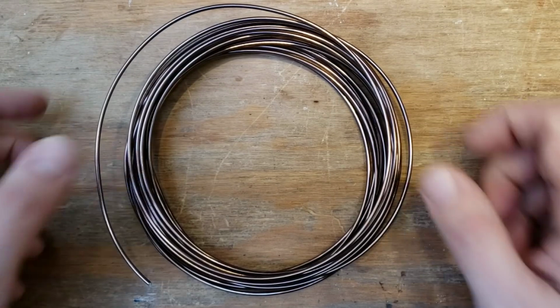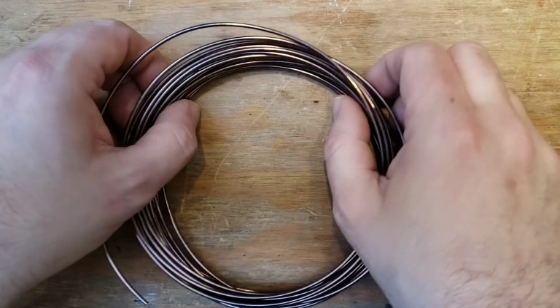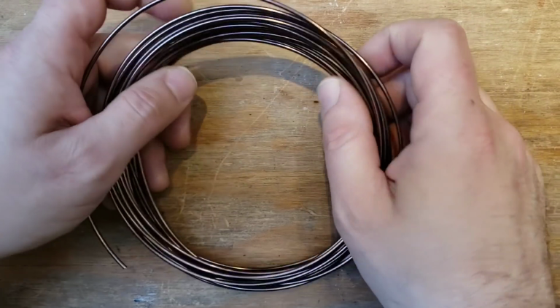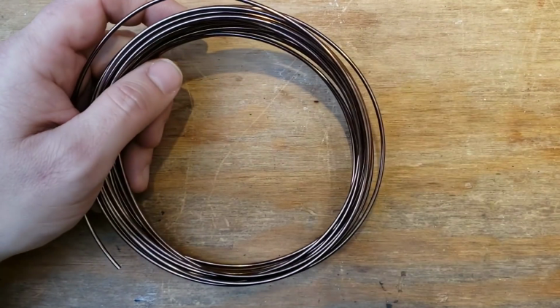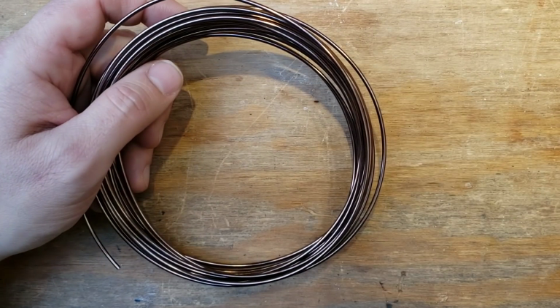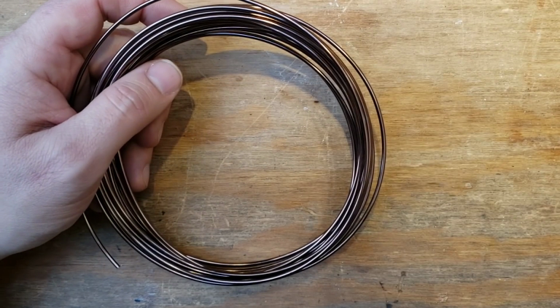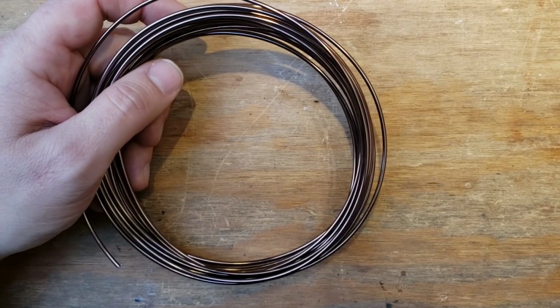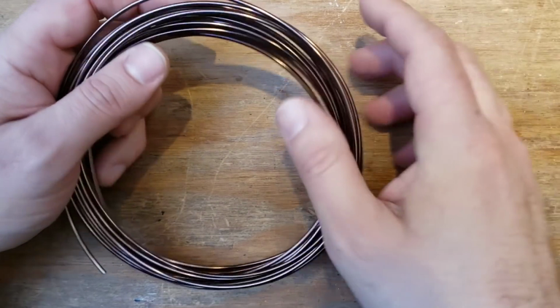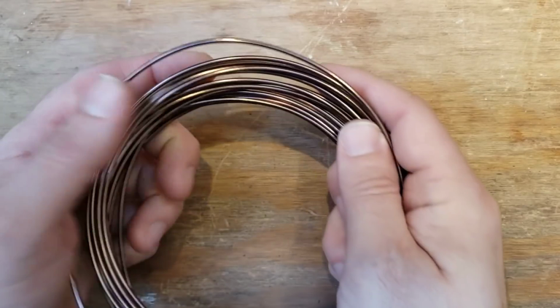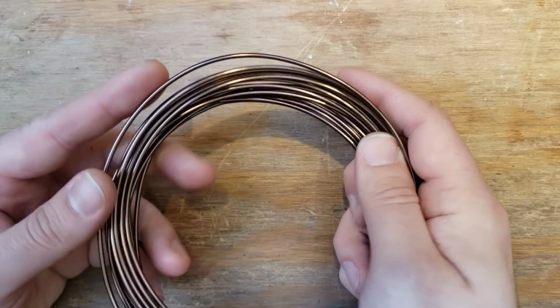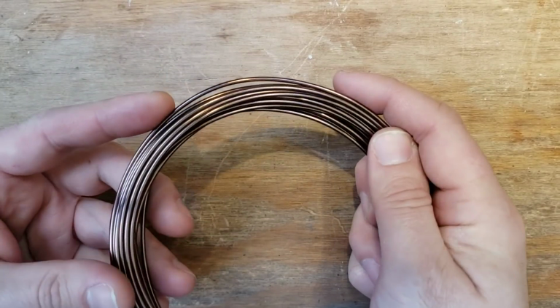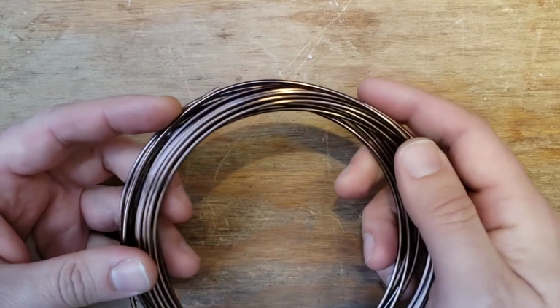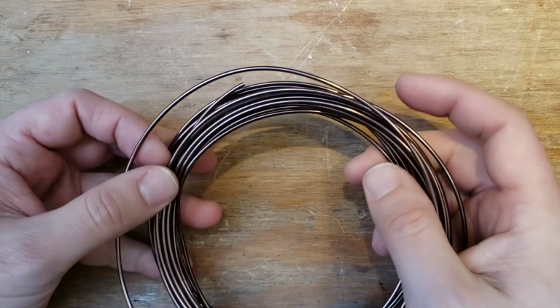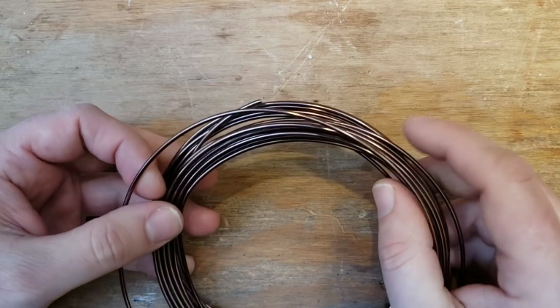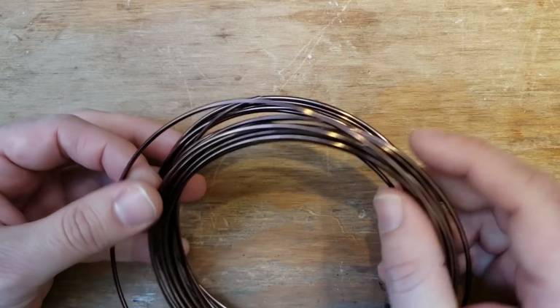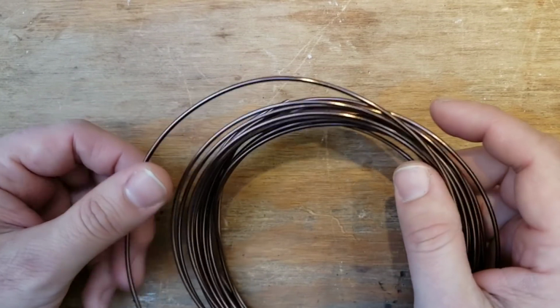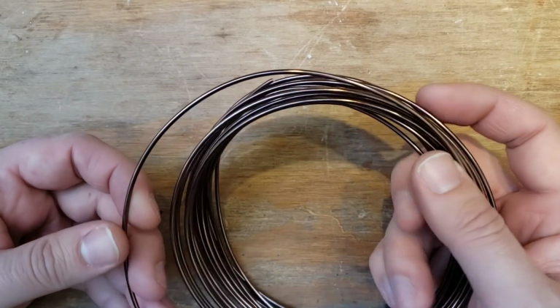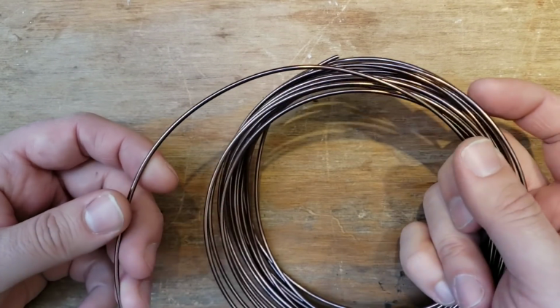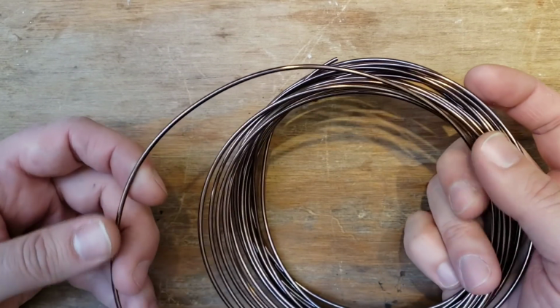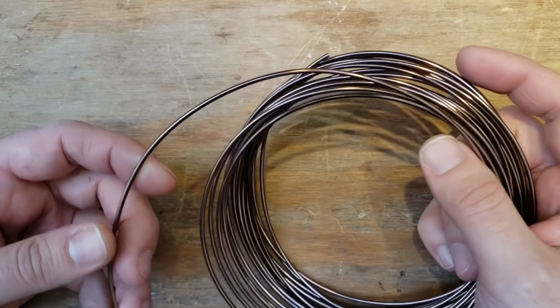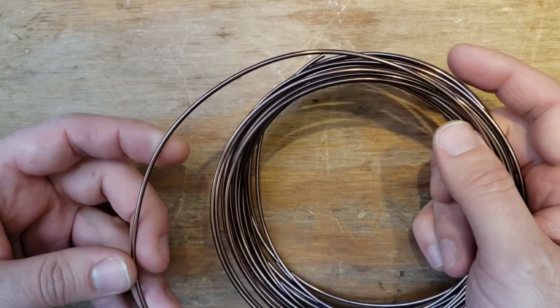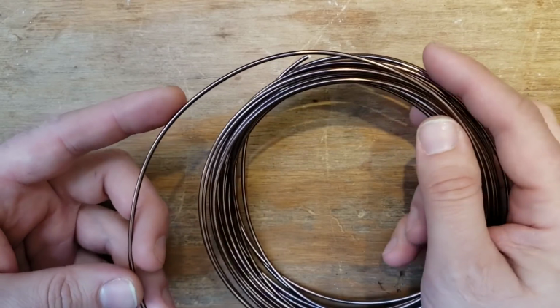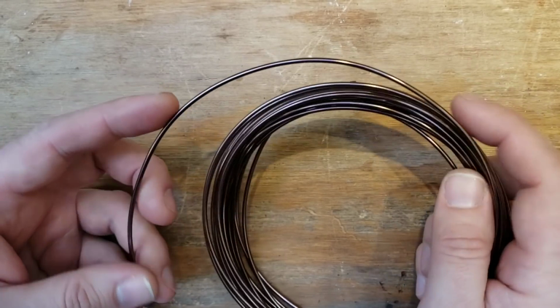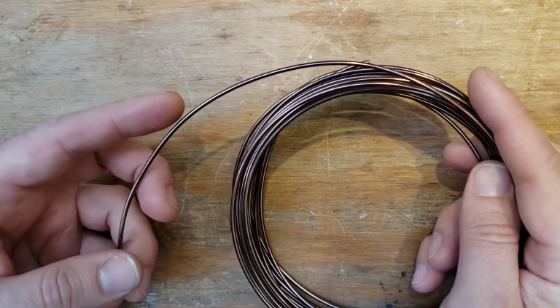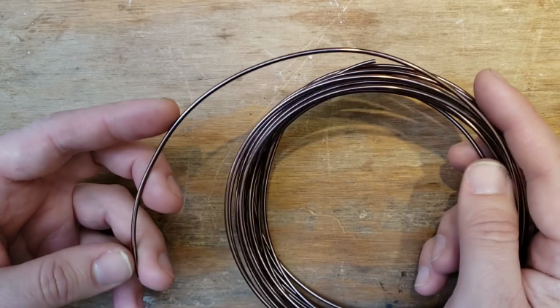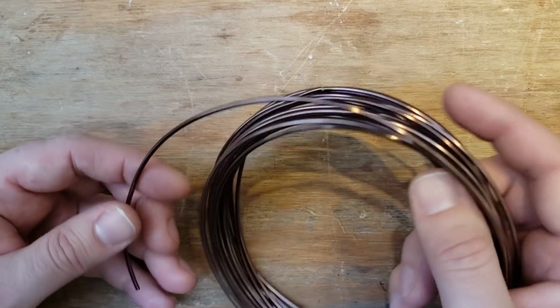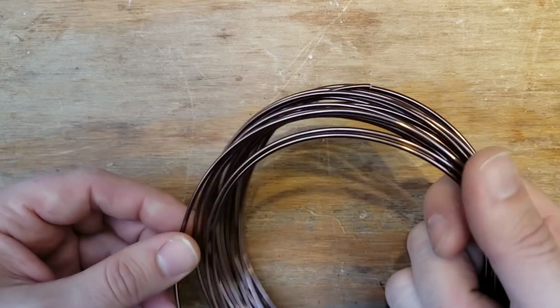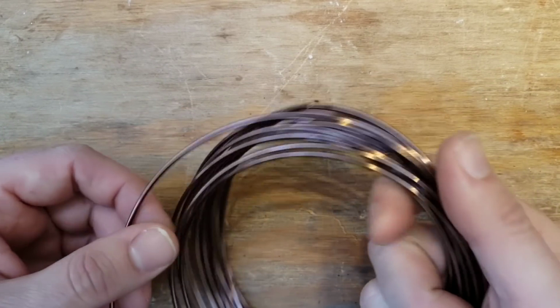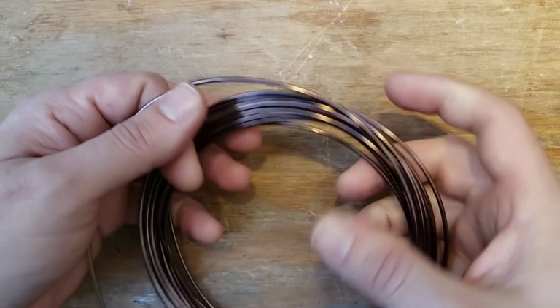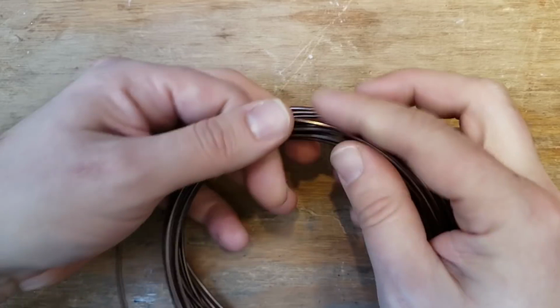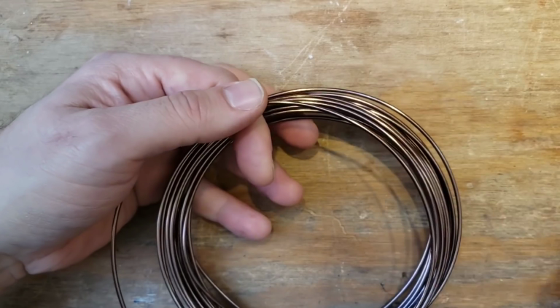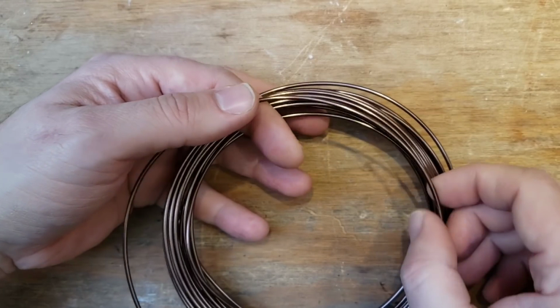Here we are once again probing the wild experimental world of hammered aluminum. This is 12 gauge, called brown color on Amazon, although it's kind of an antique copper color, which is perfect — exactly what I like.